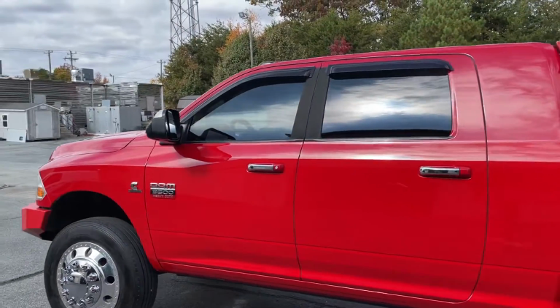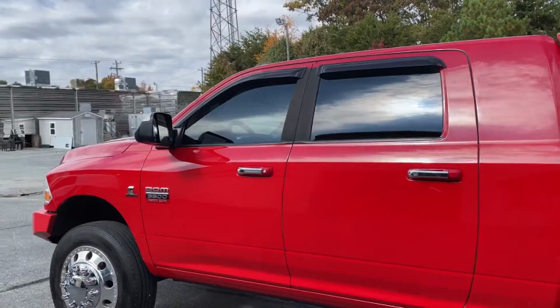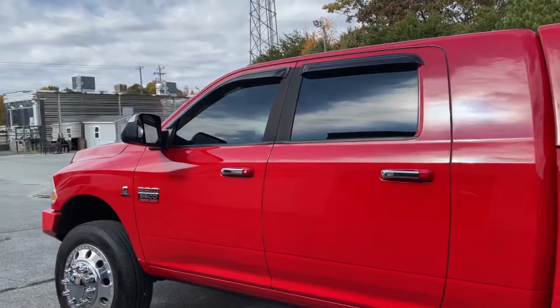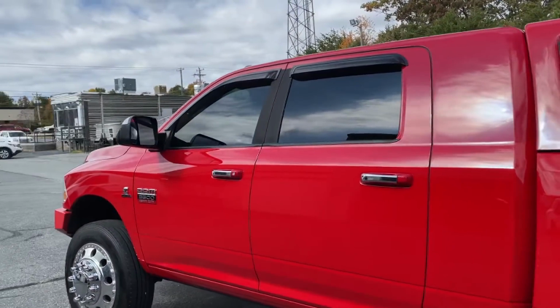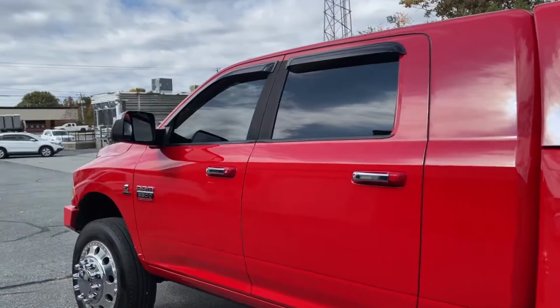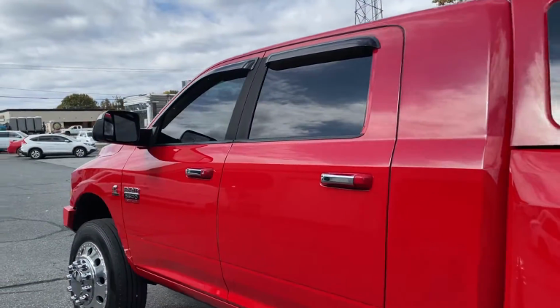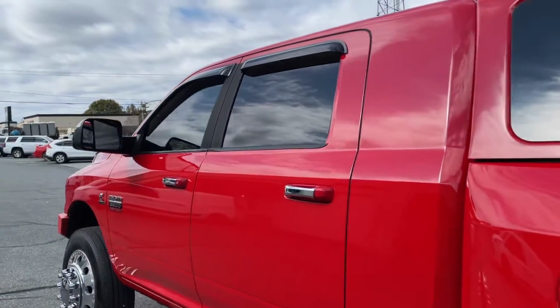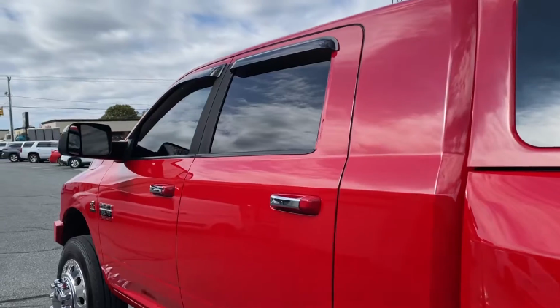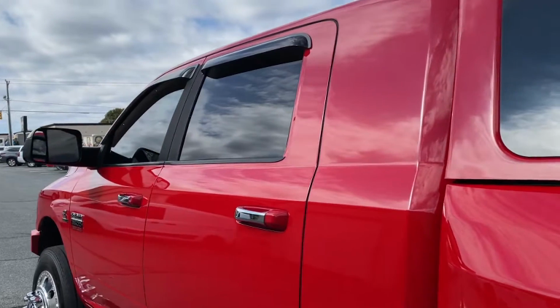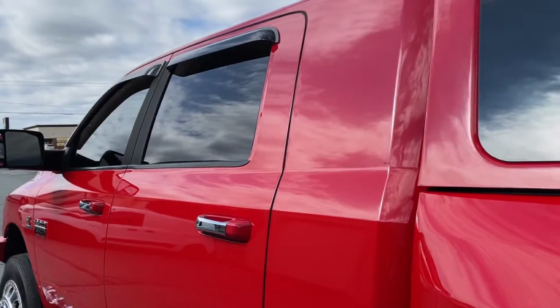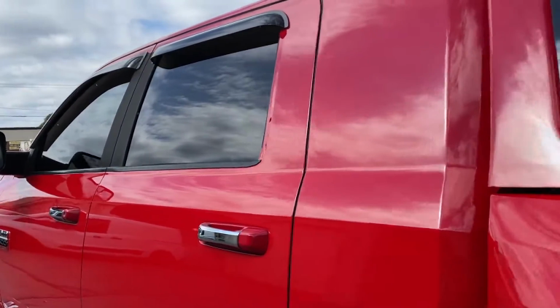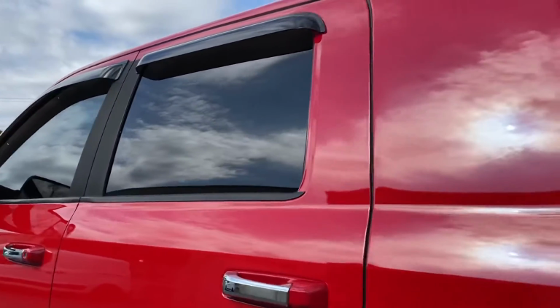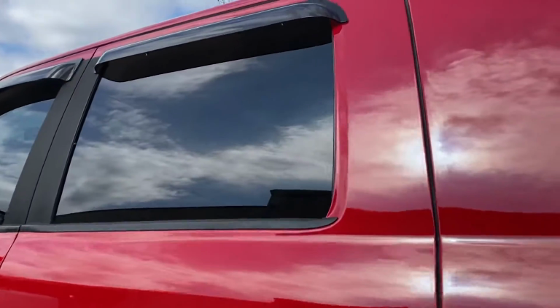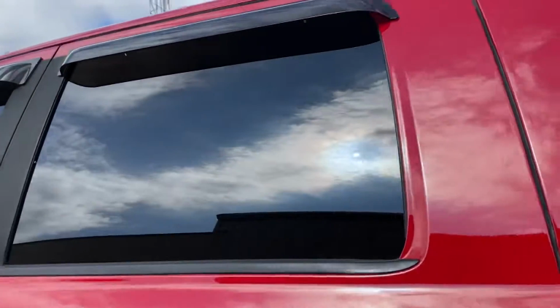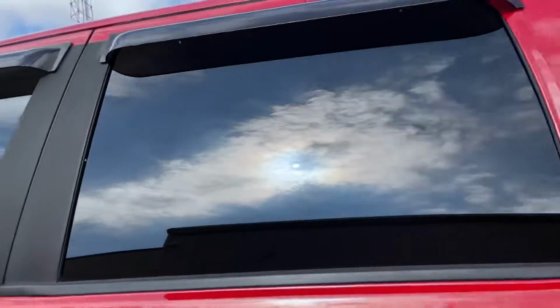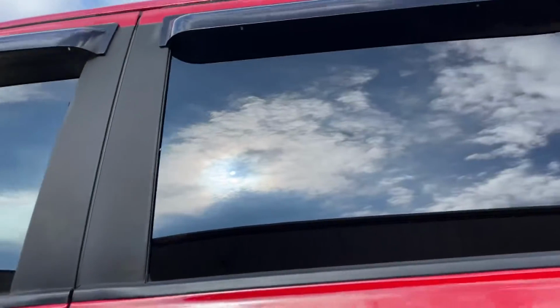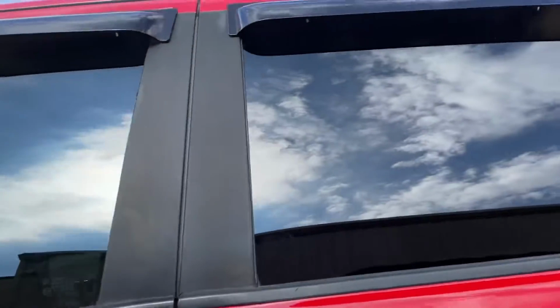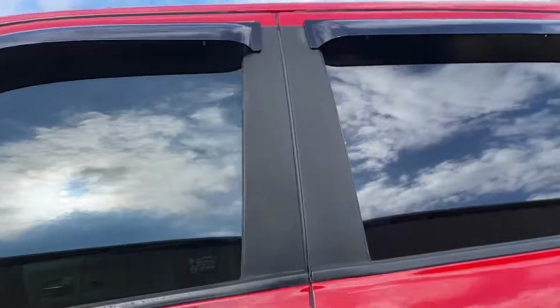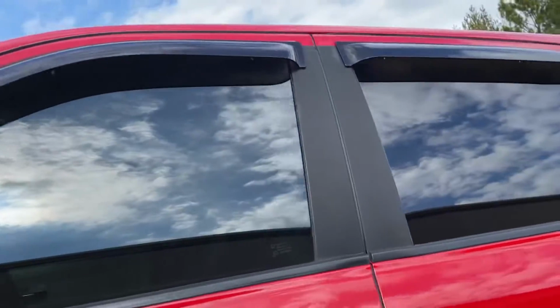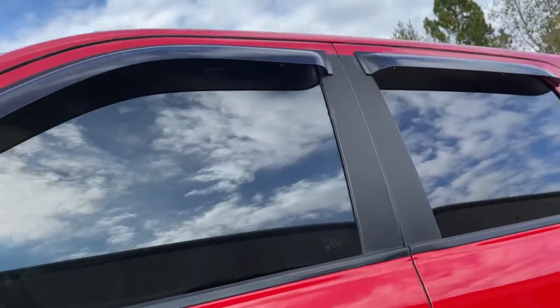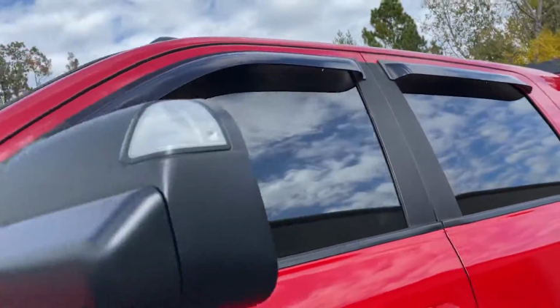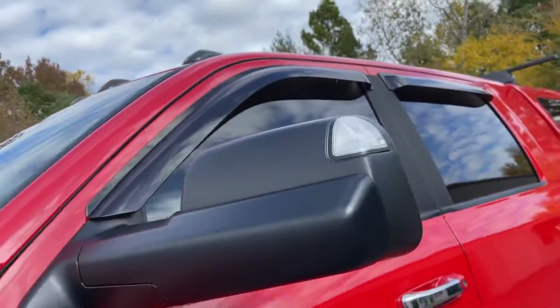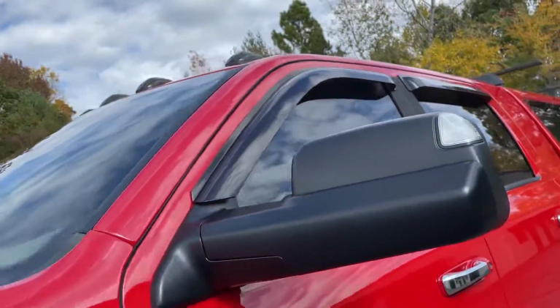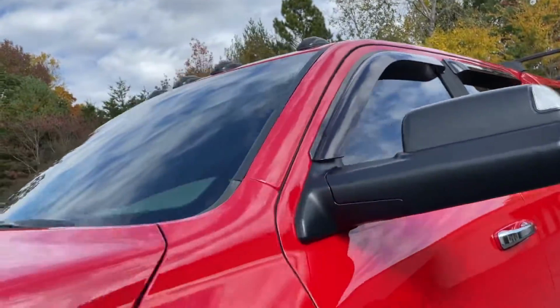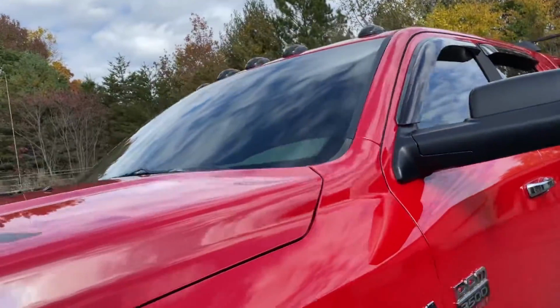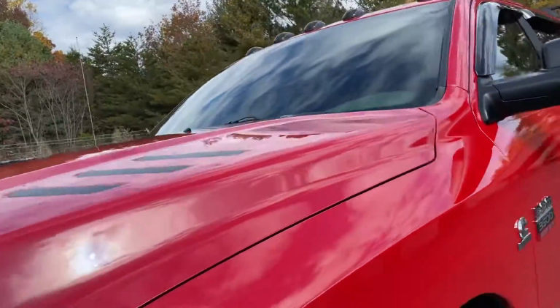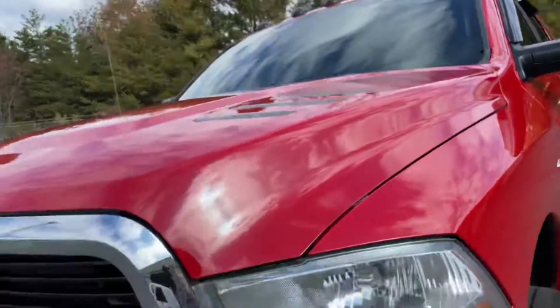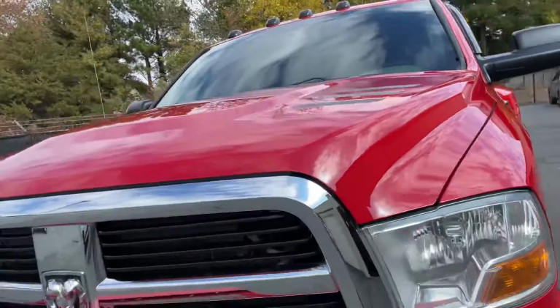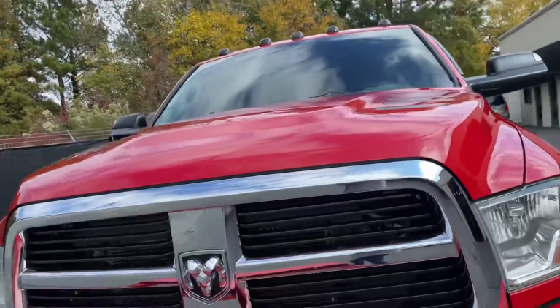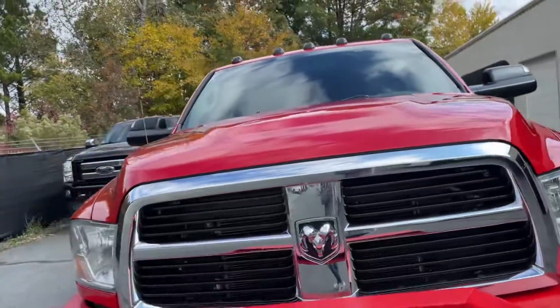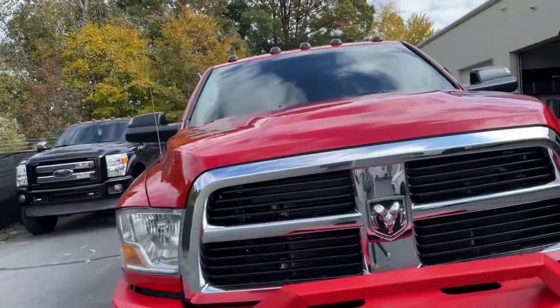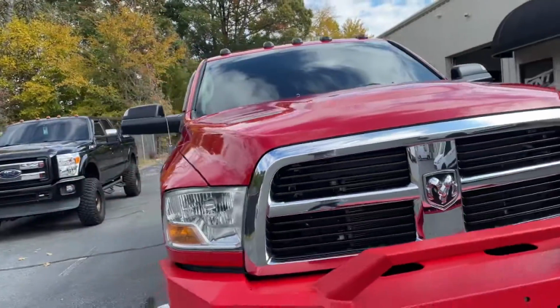We also applied our mid-grade black ceramic tint on all the side windows — those are freshly tinted windows there too. And our ceramic film on the windshield.